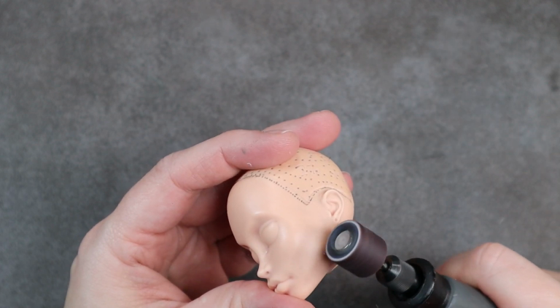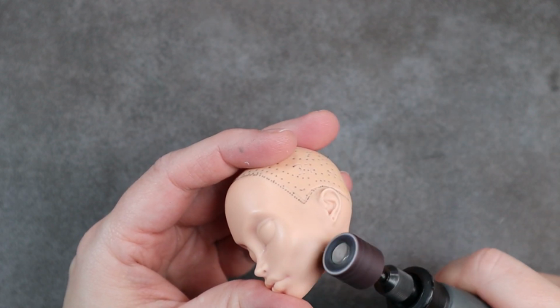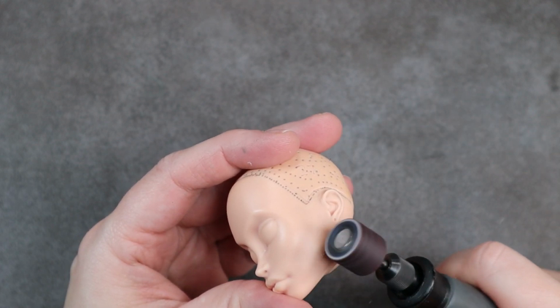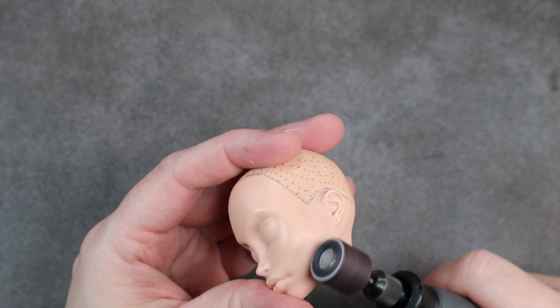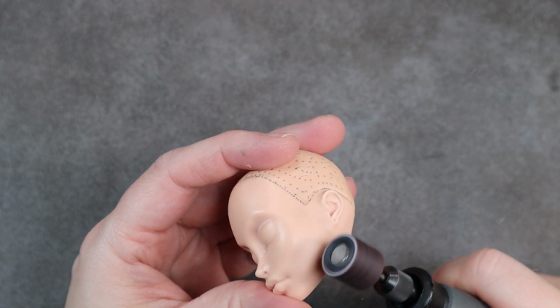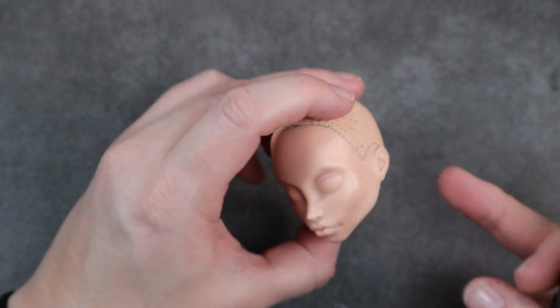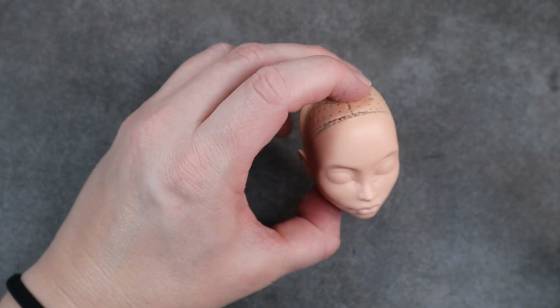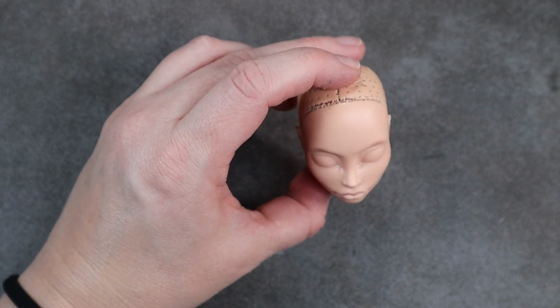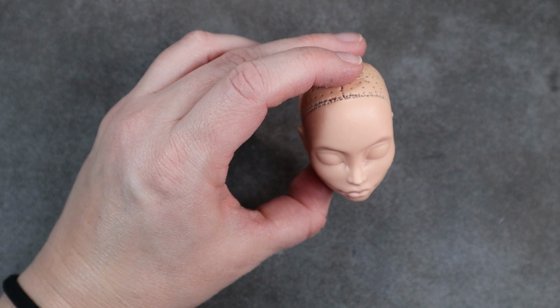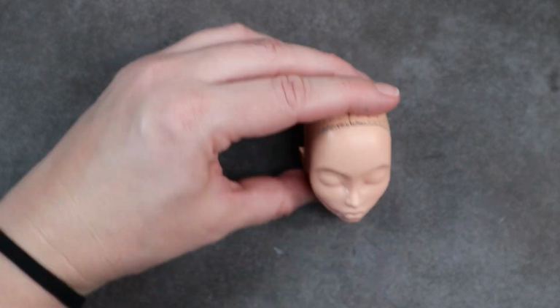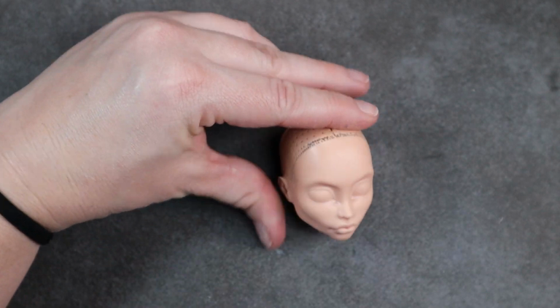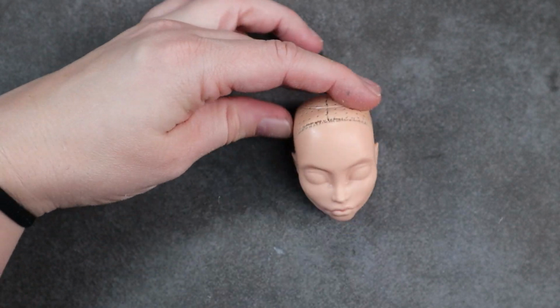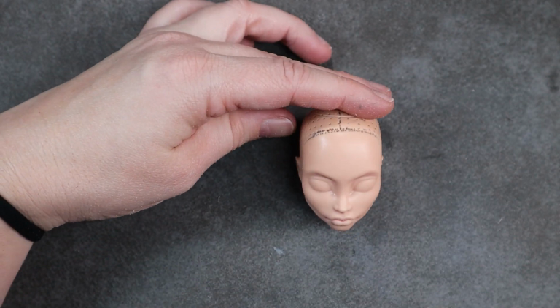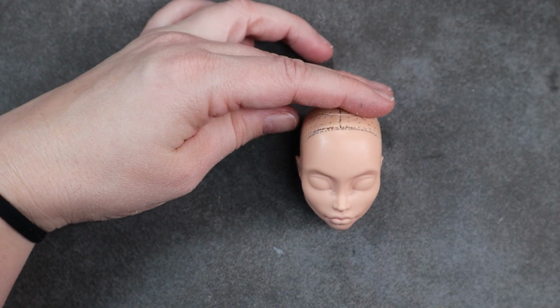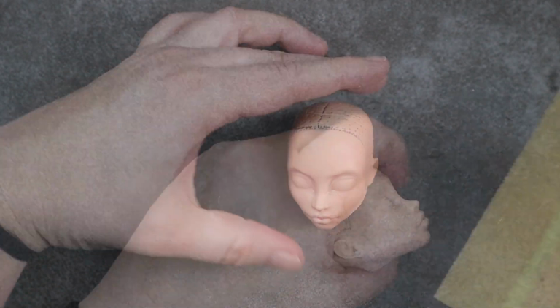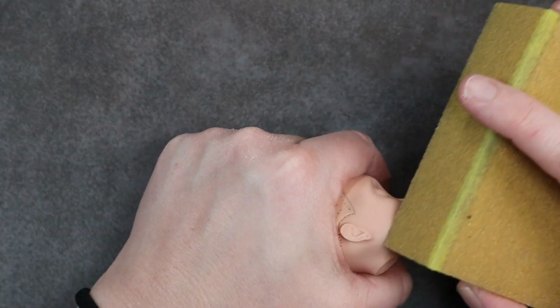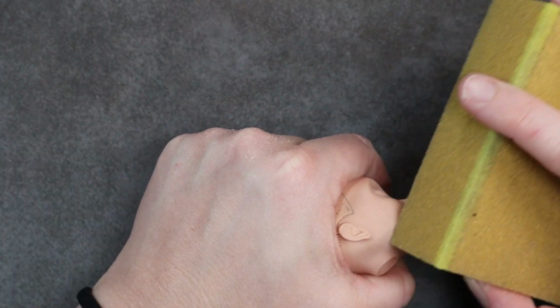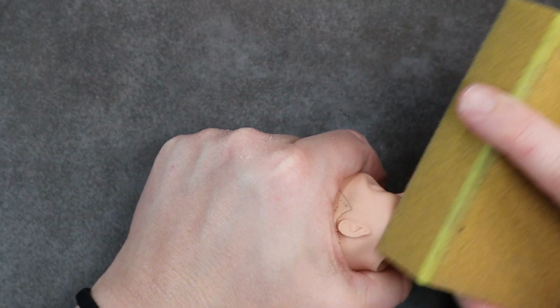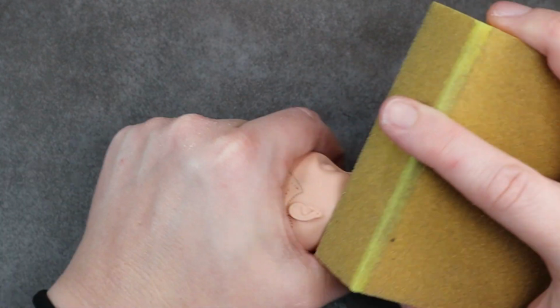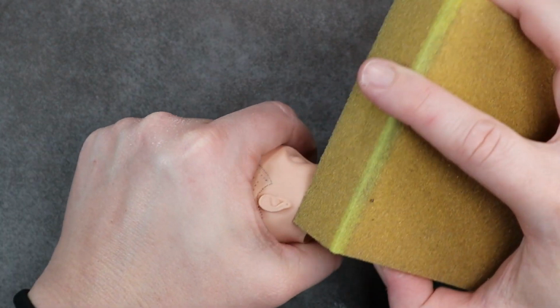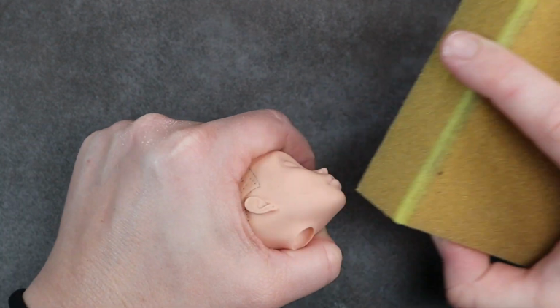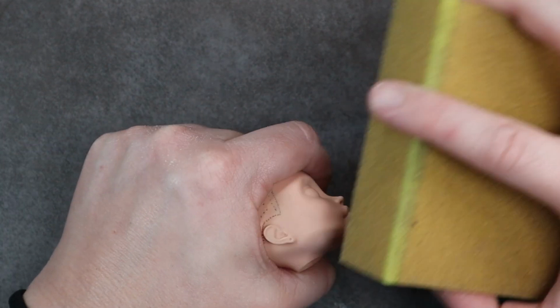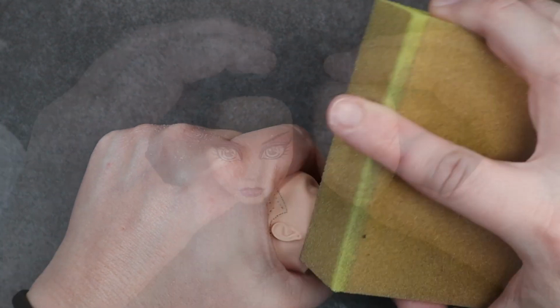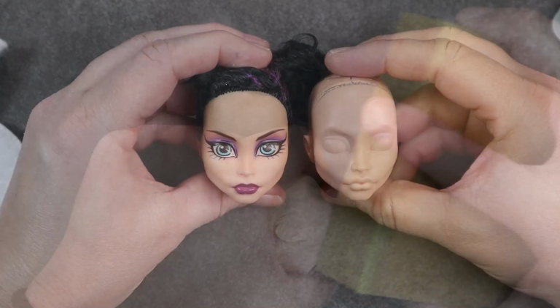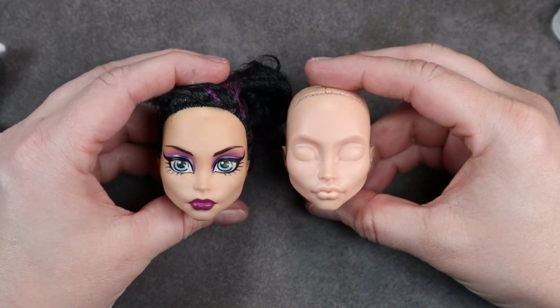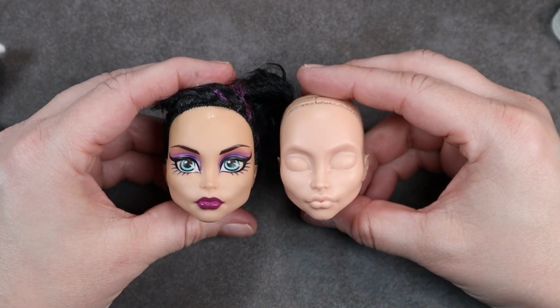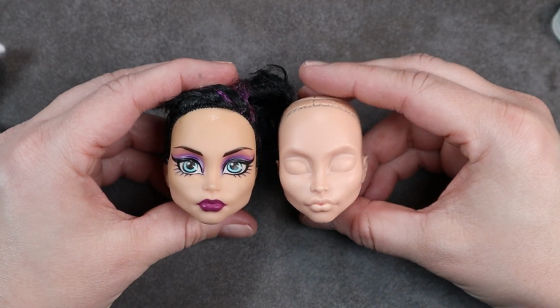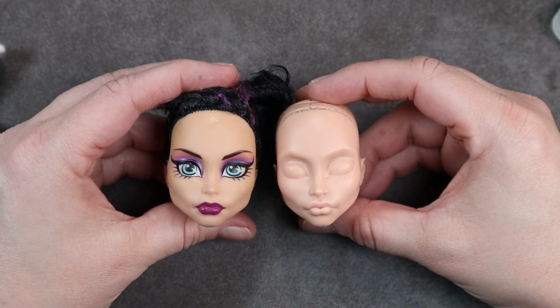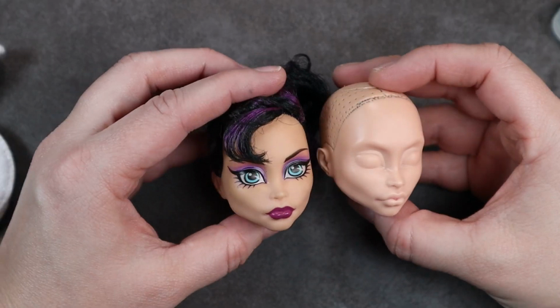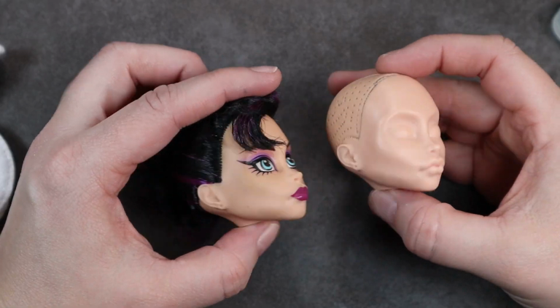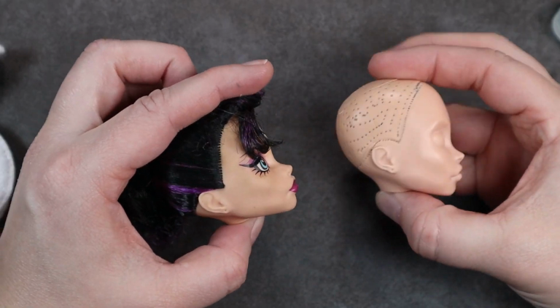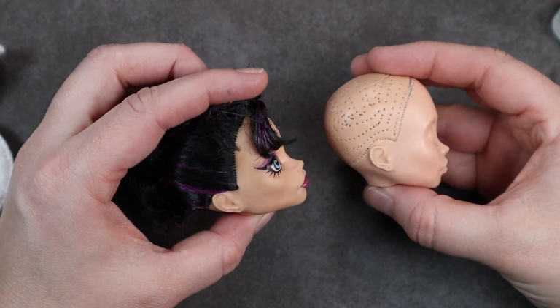After I'm happy with the shape, I go ahead with some finer grit sanding paper passes and just get a nice smooth surface. And you can see here it's not a huge difference, but it is enough to give it just a softer feel to the jaw.